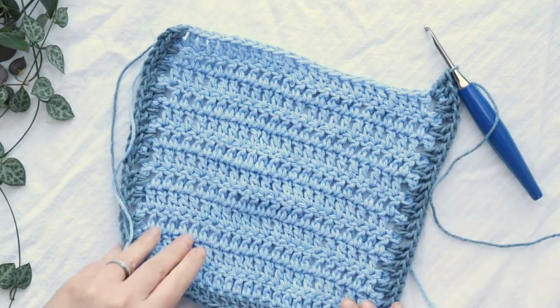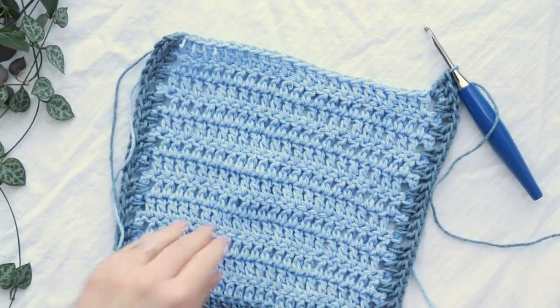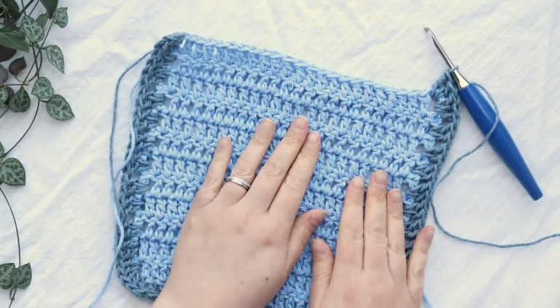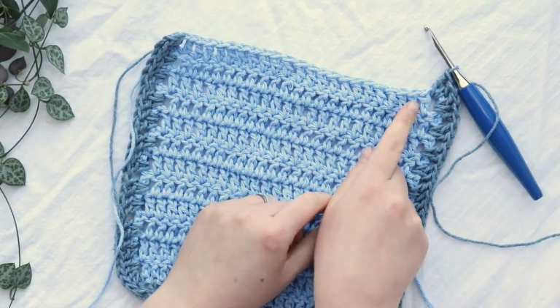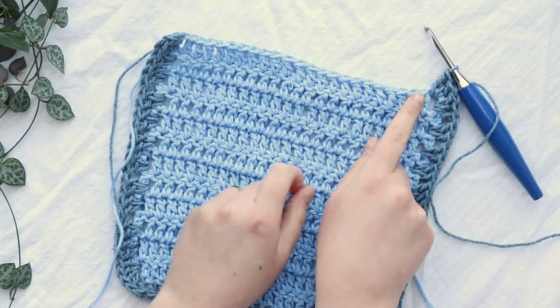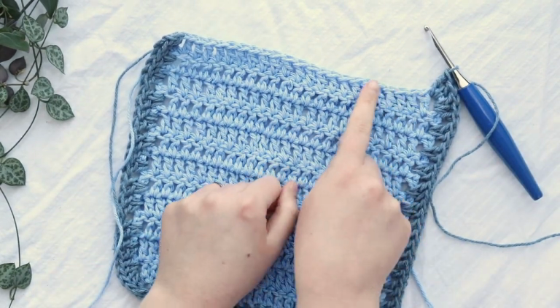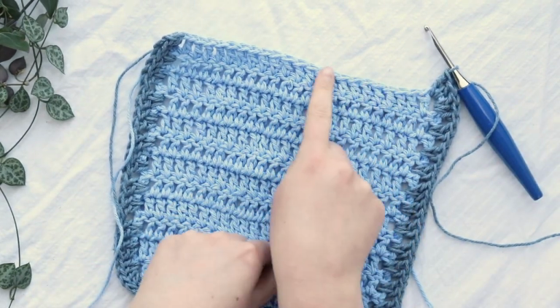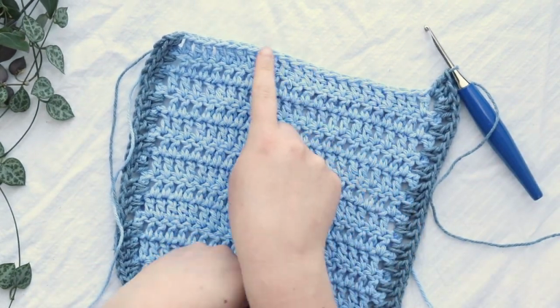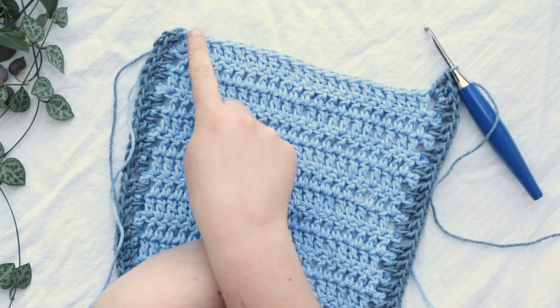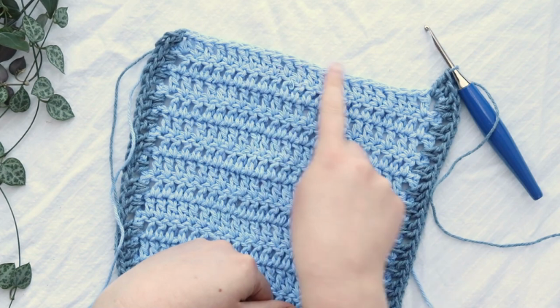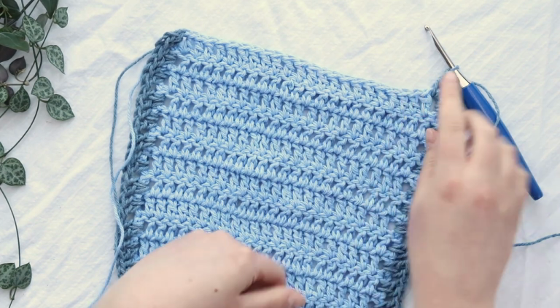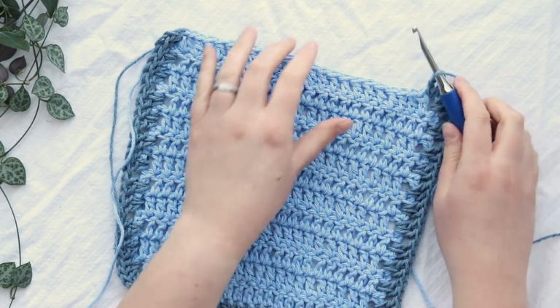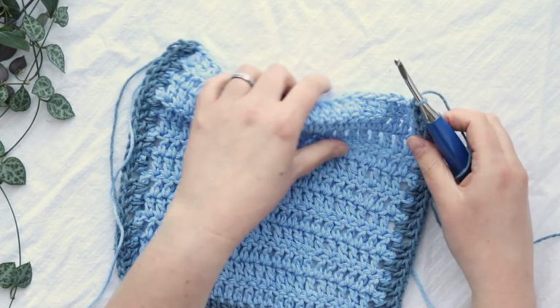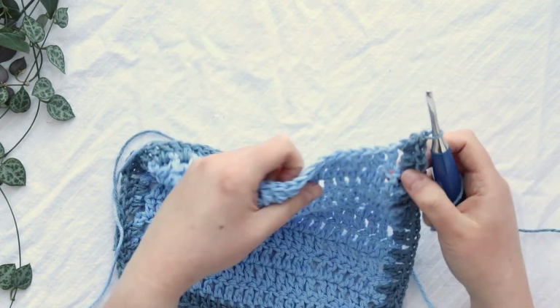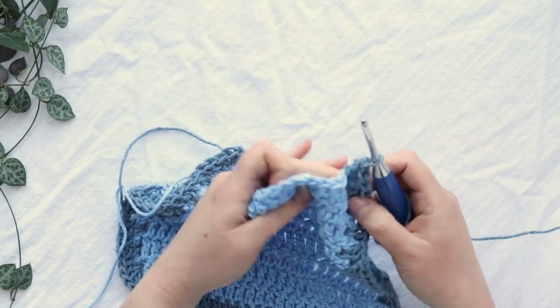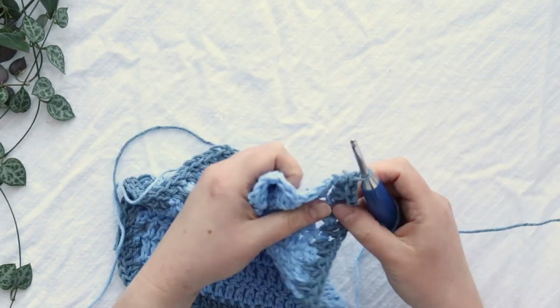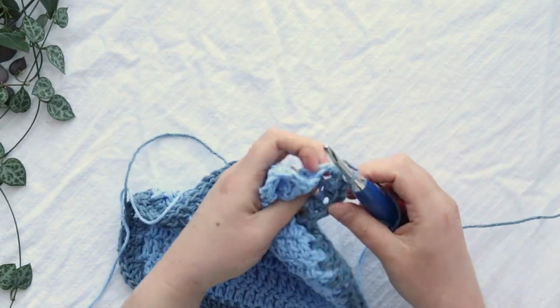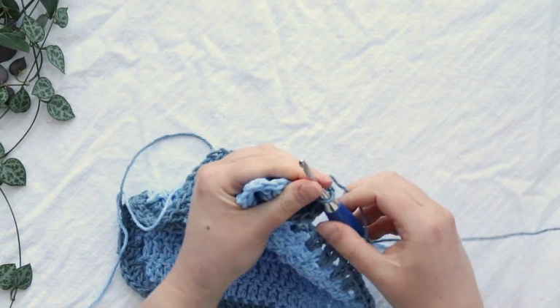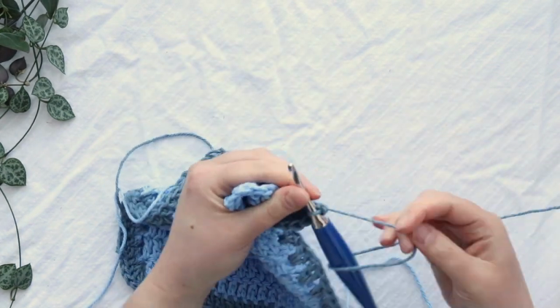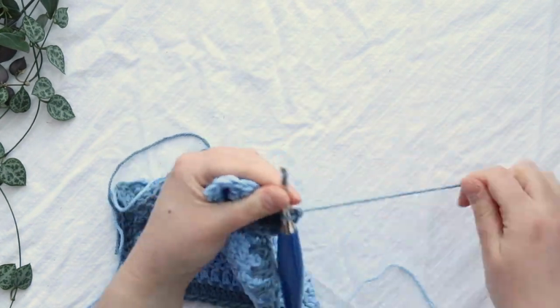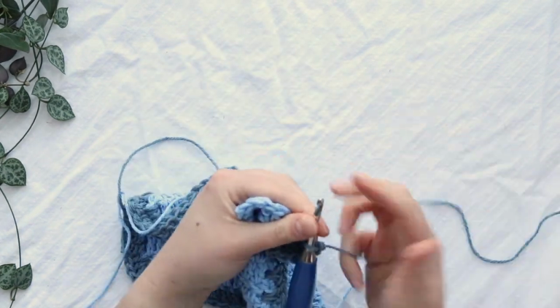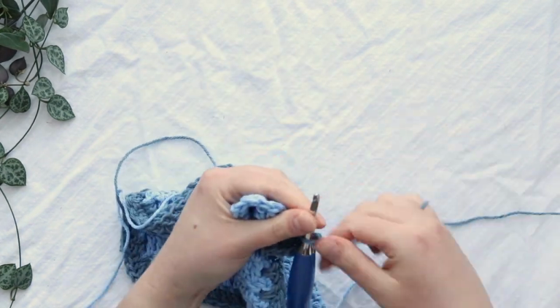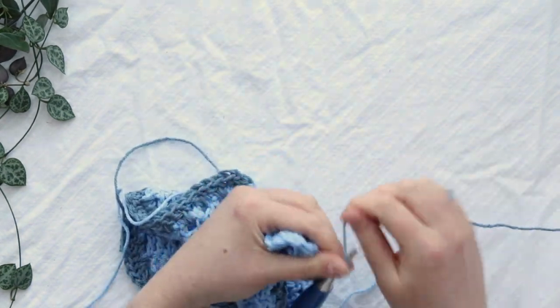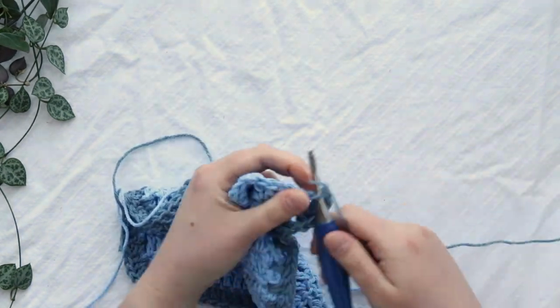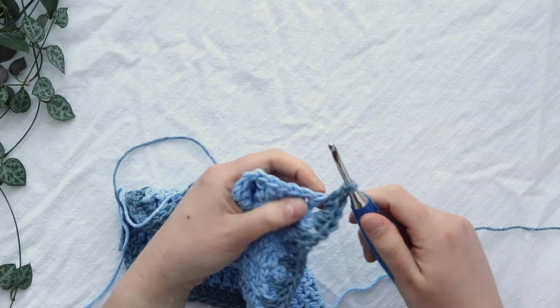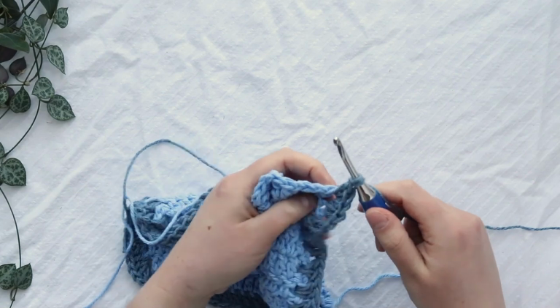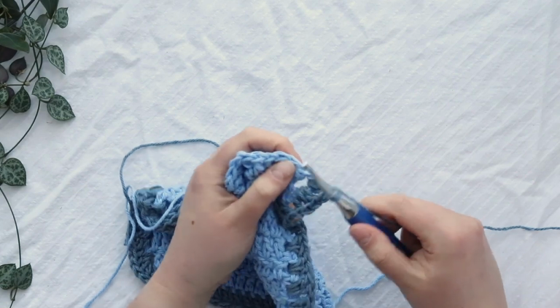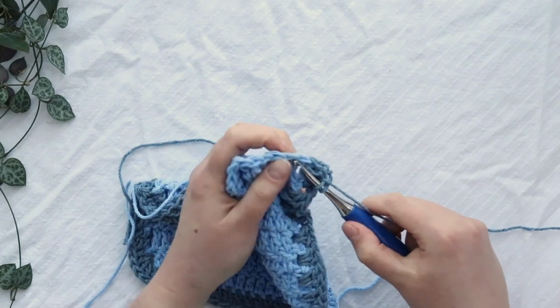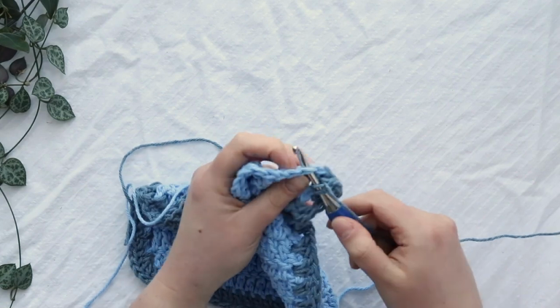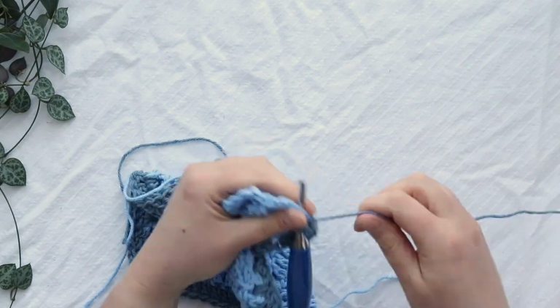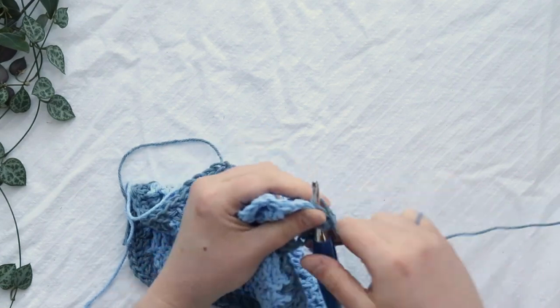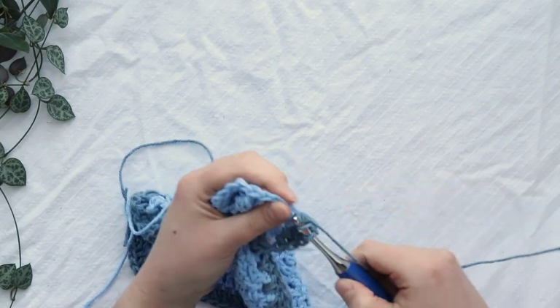Now you'll just double crochet in every stitch along the top of your project. This is the fourth and final side of your border.